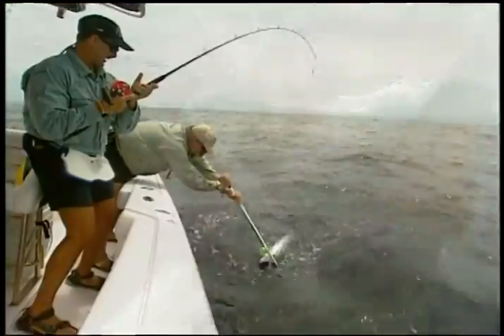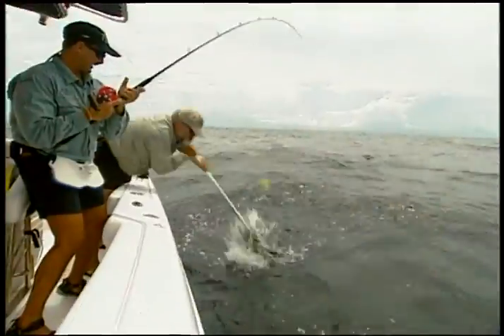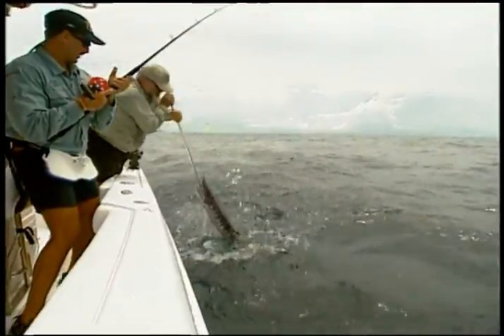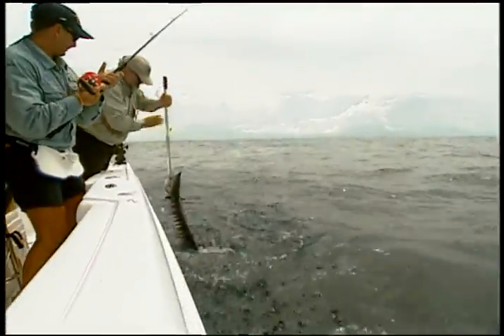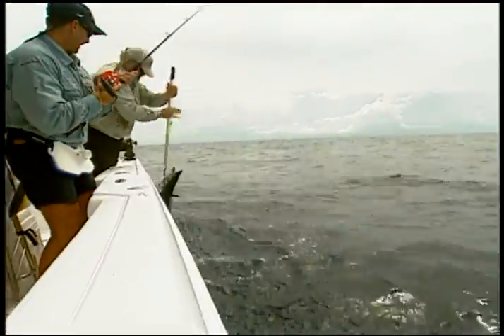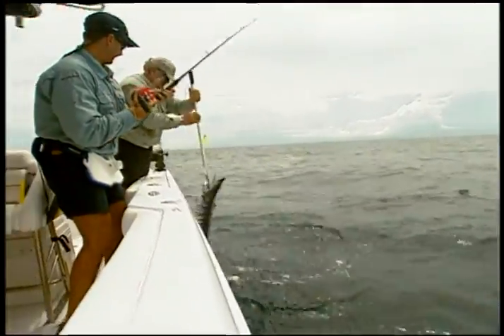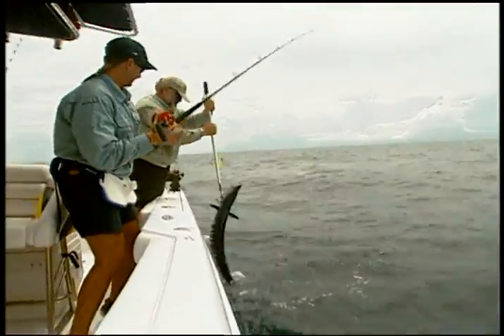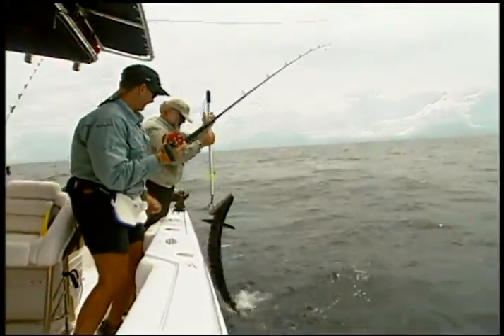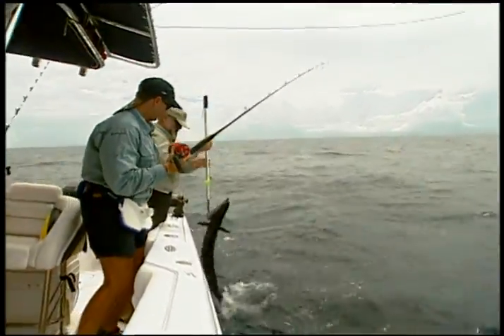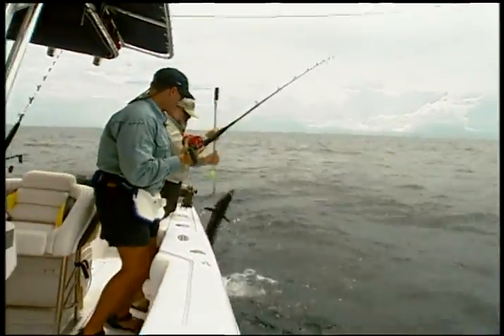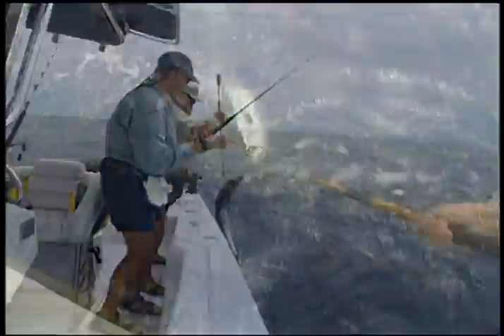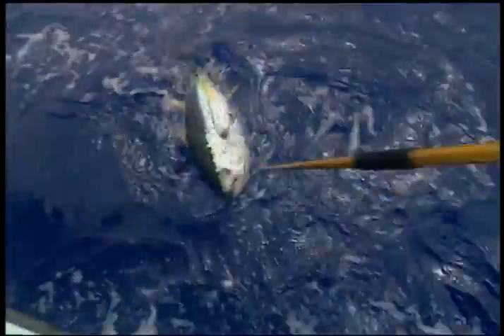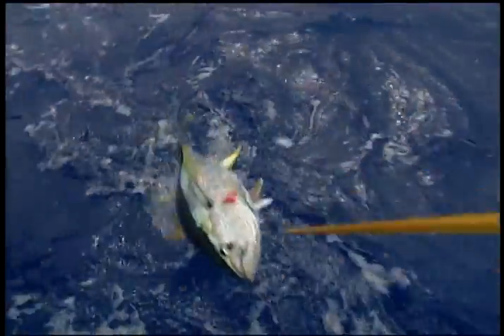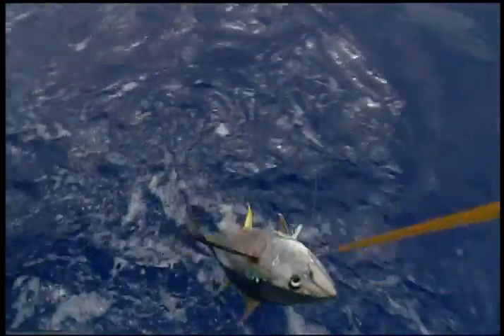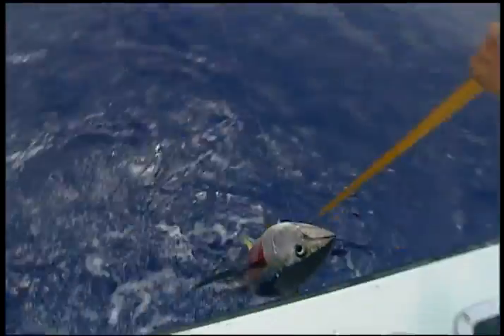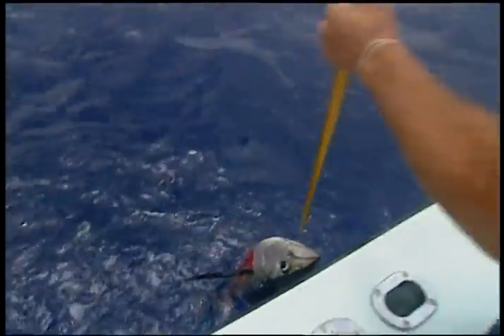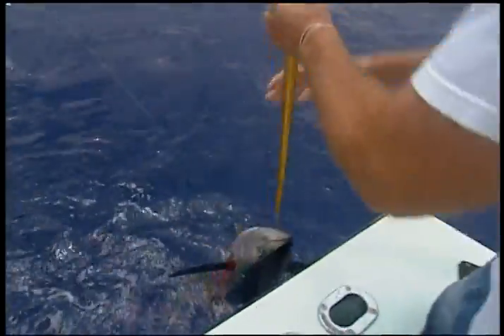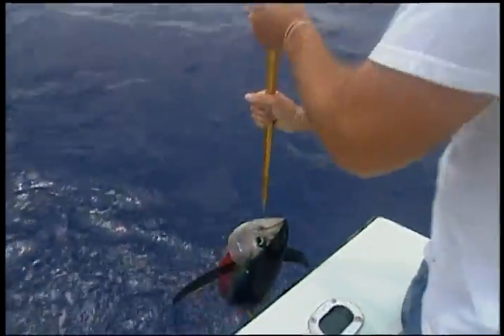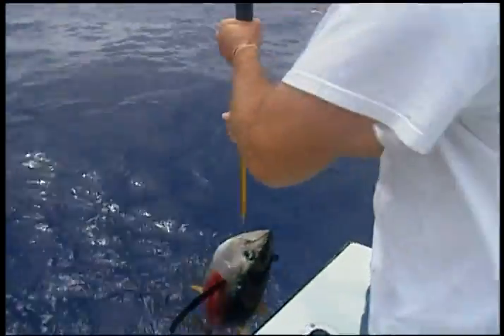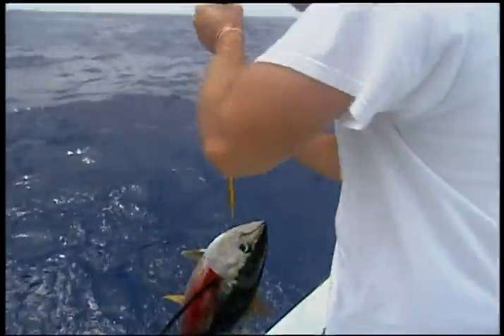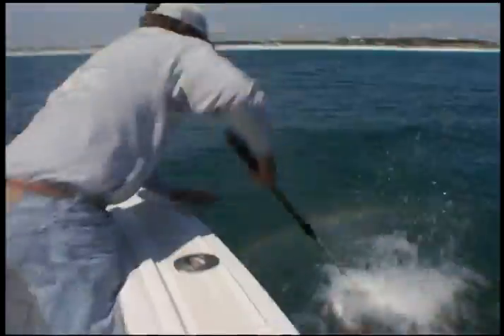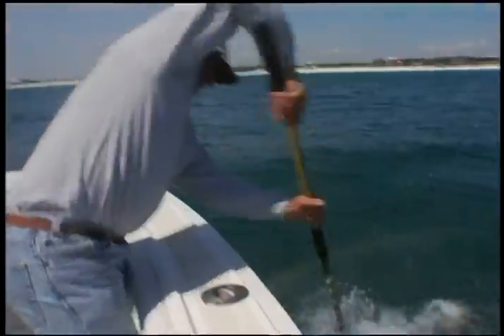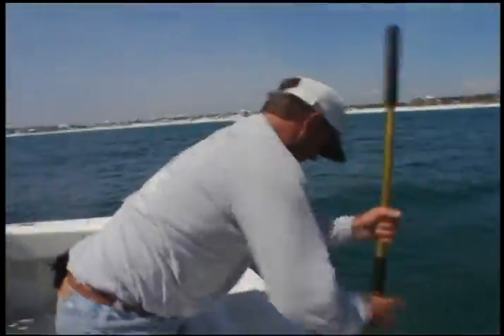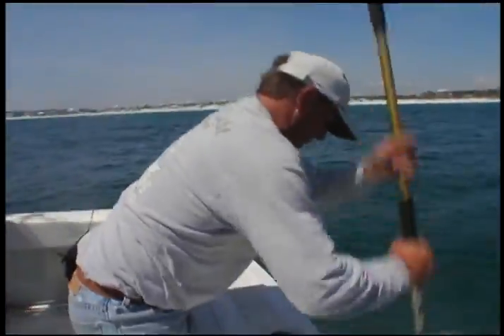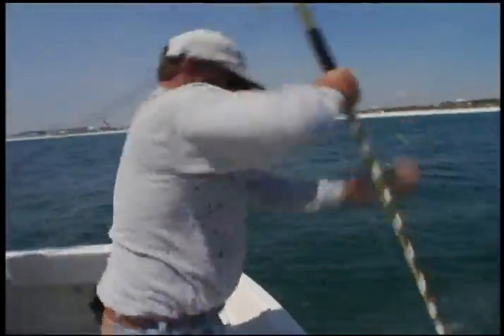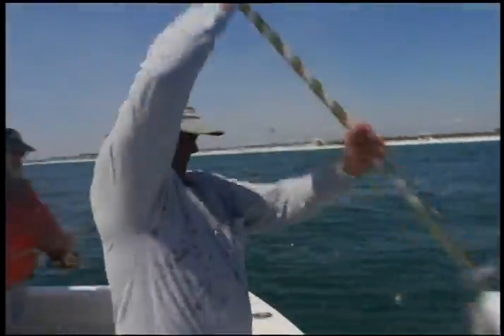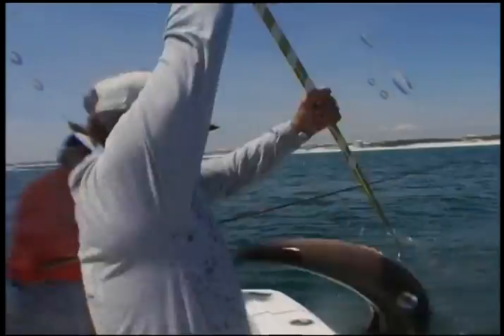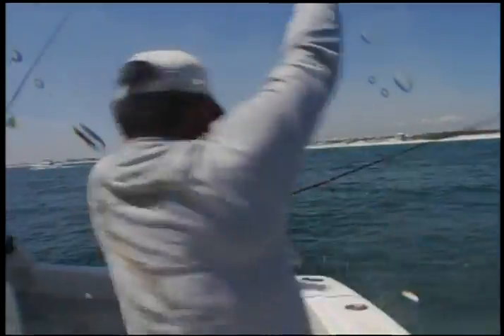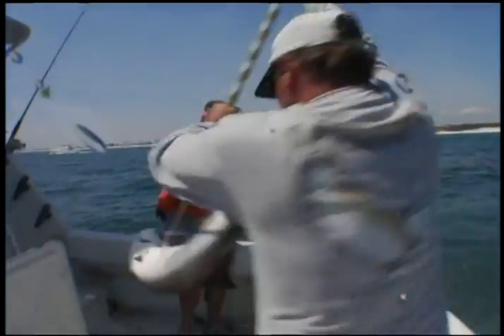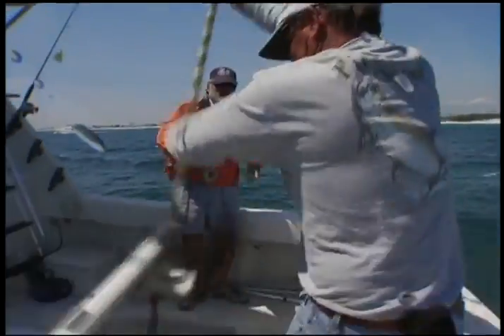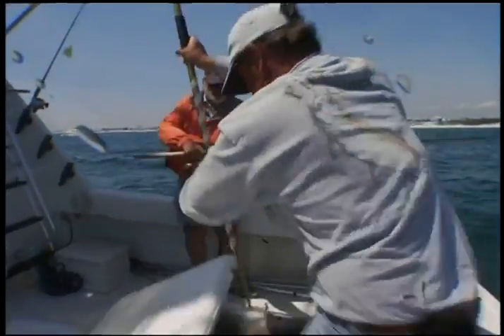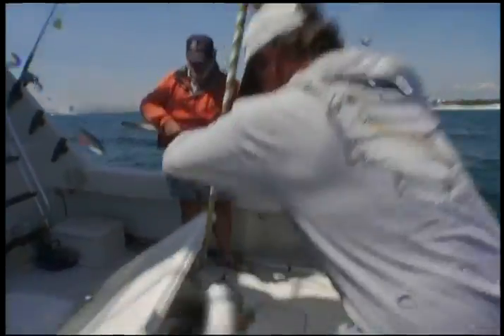You want to gain control of the fish without ruining the fillet. Lift strongly to plant the gaff, then keep coming. Lift the fish out of the water and into the fish box in one motion if possible.